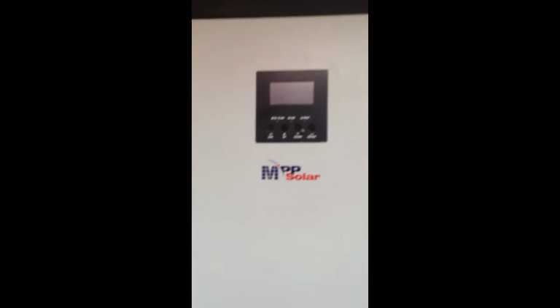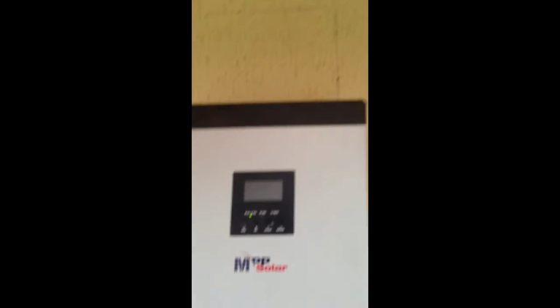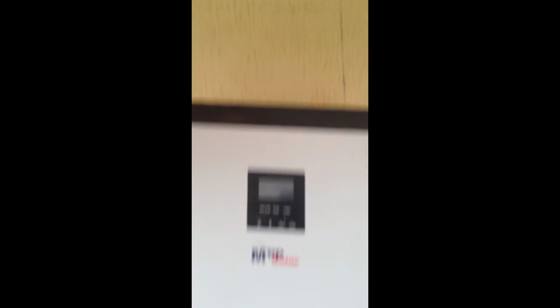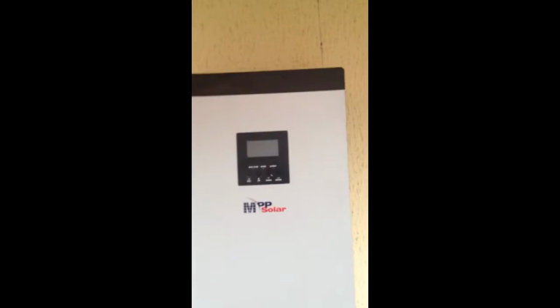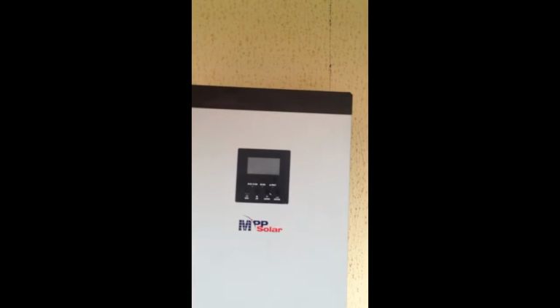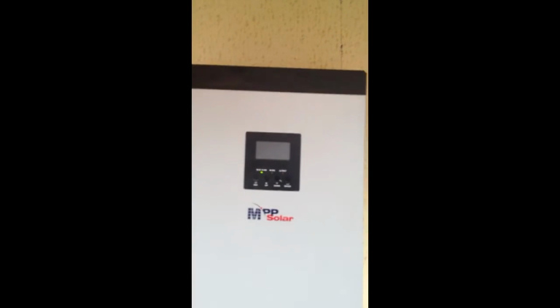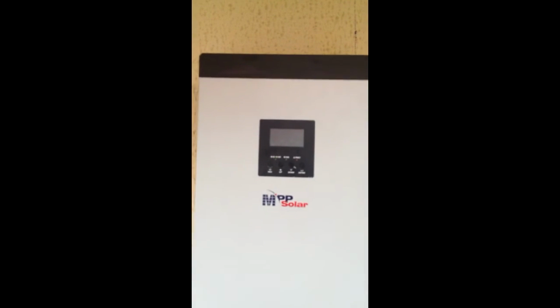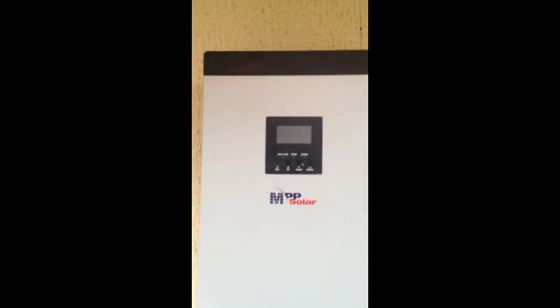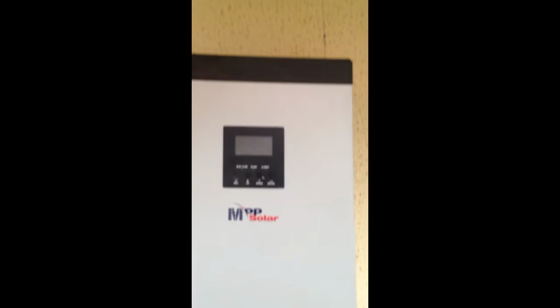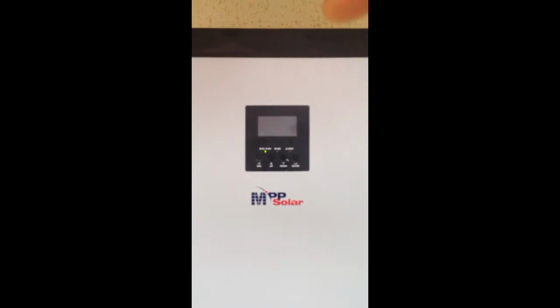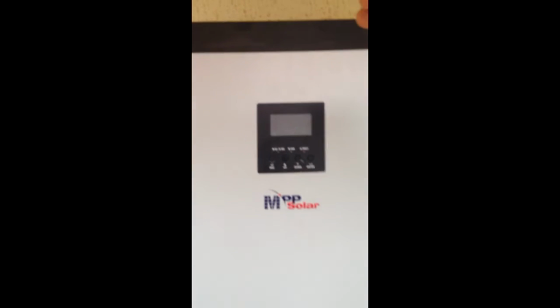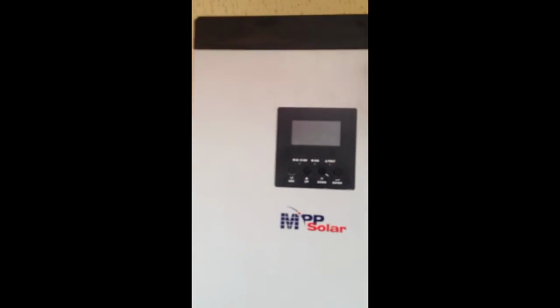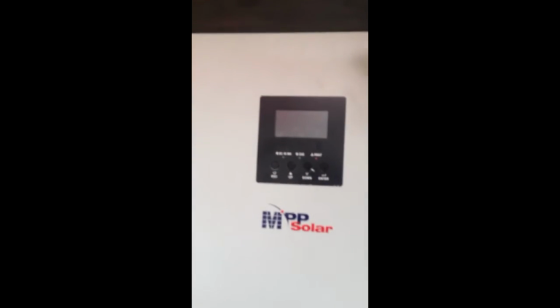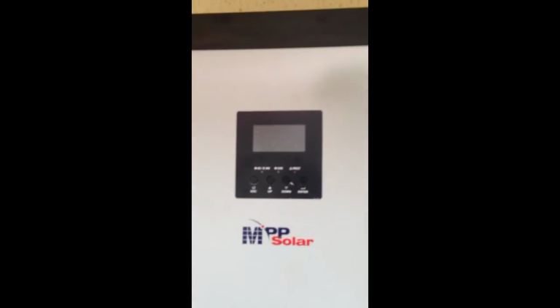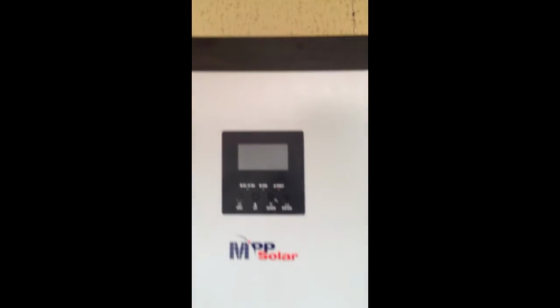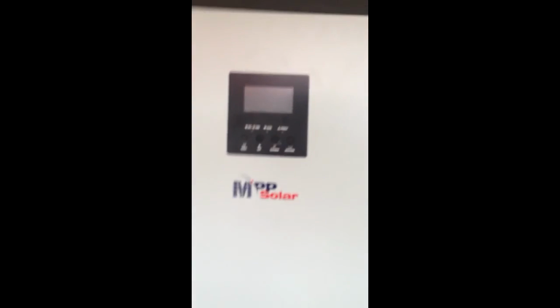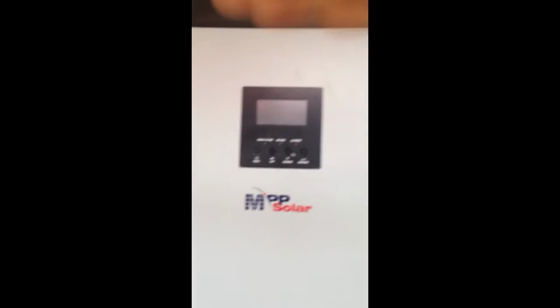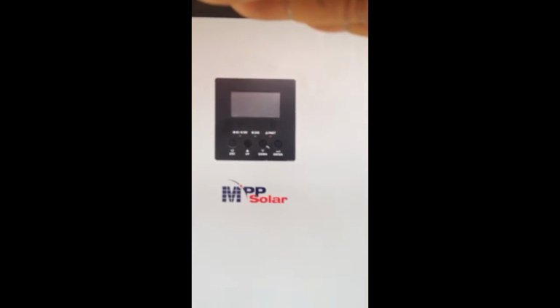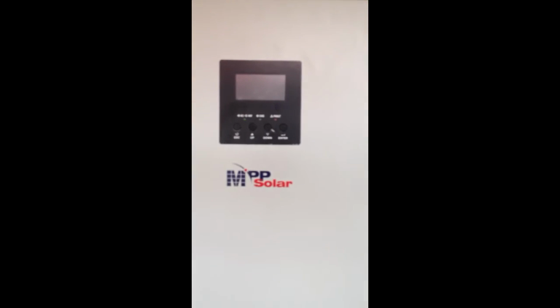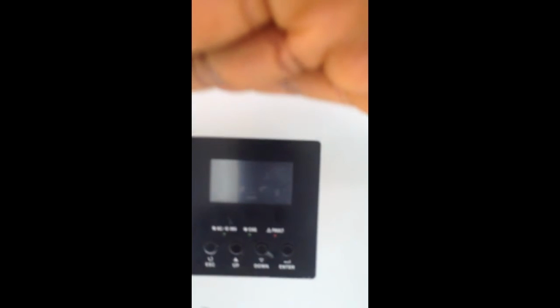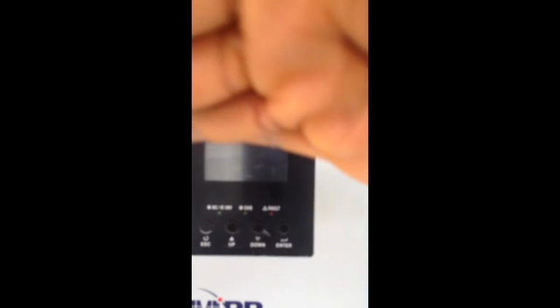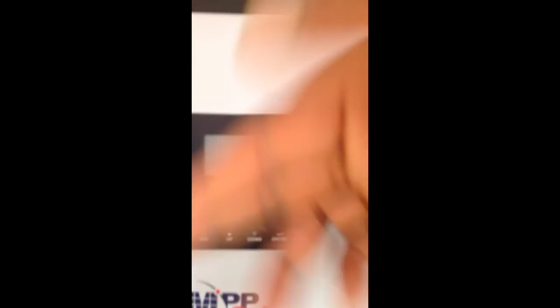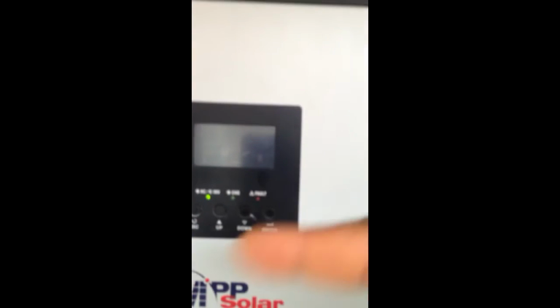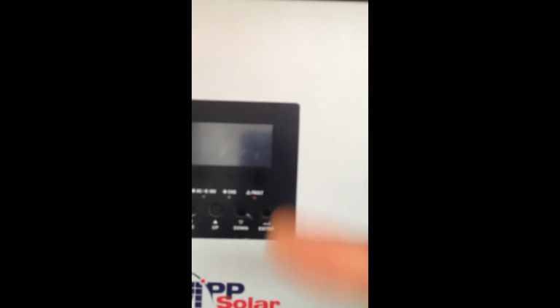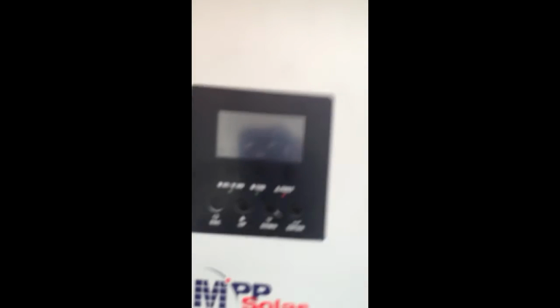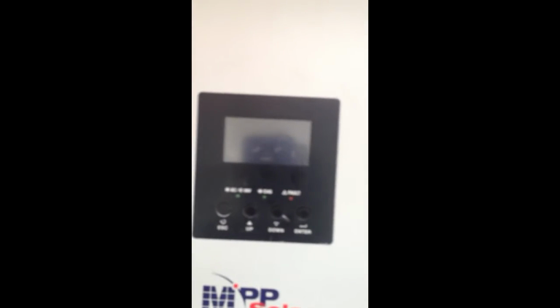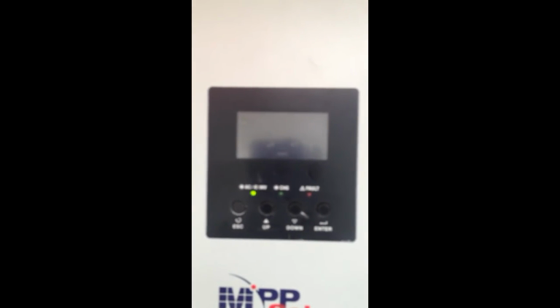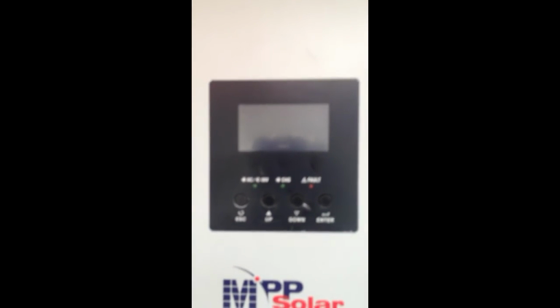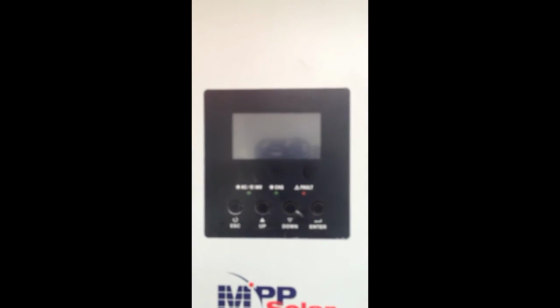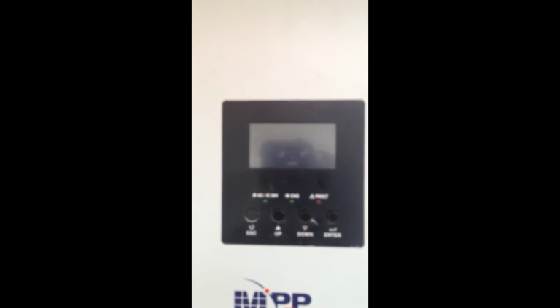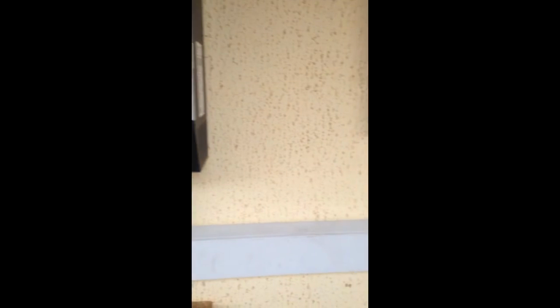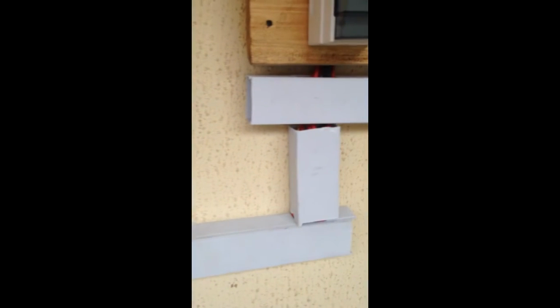So this is another installation I just showed you. I just thought I'd show you. This inverter is mounted at eye level, so that you can see what things are showing.